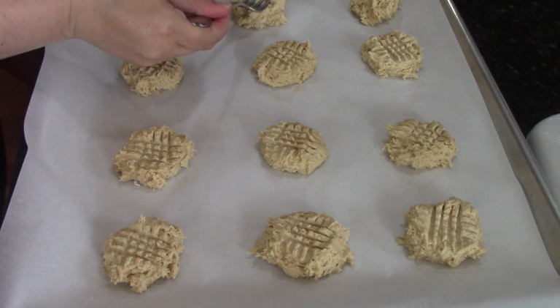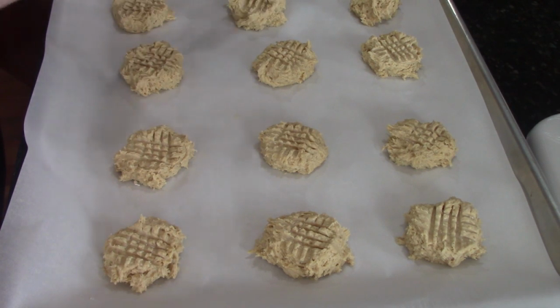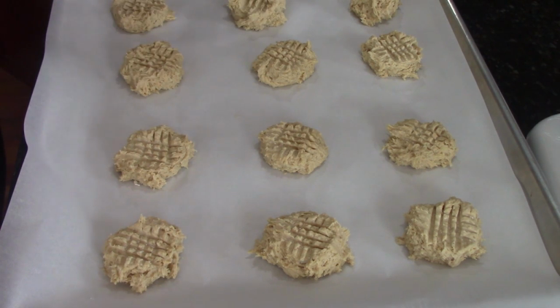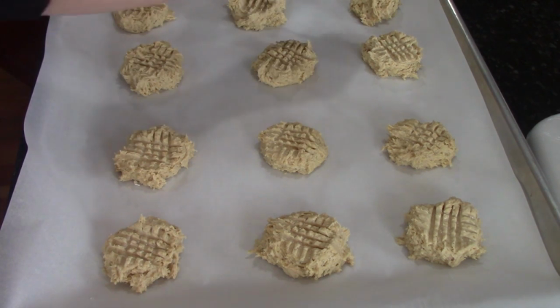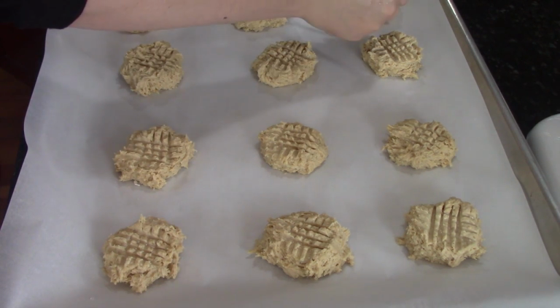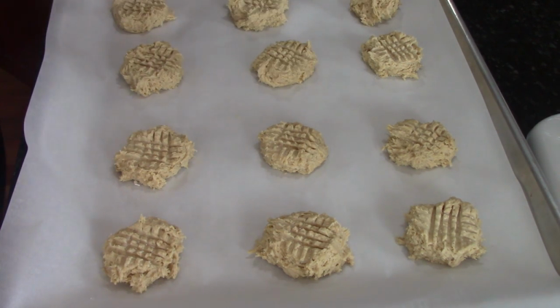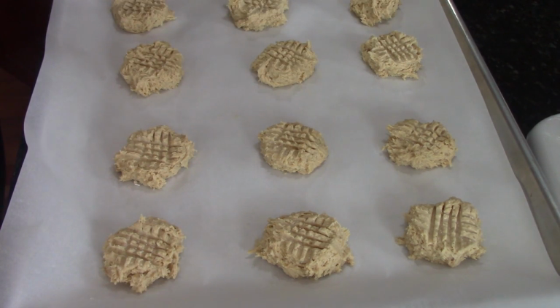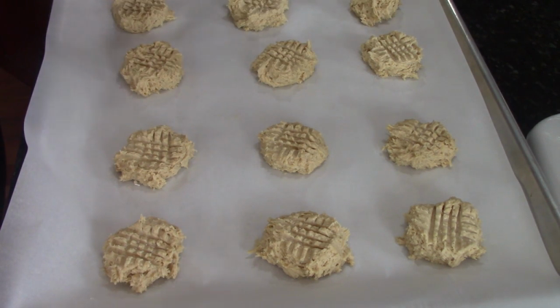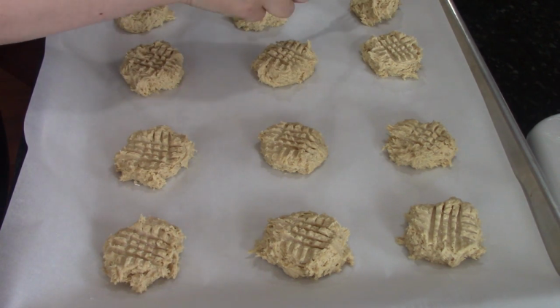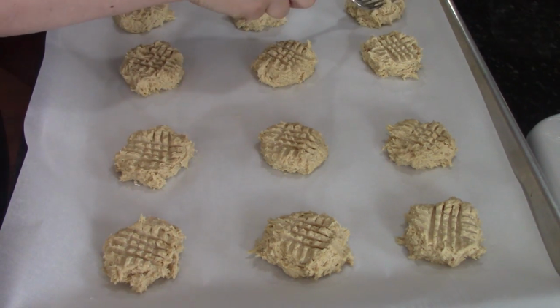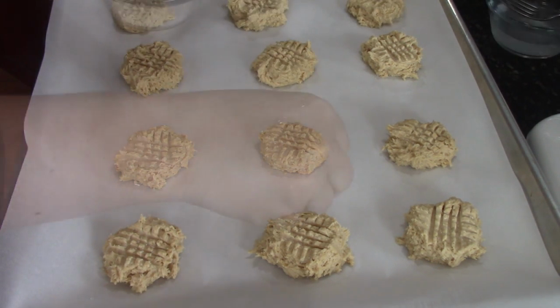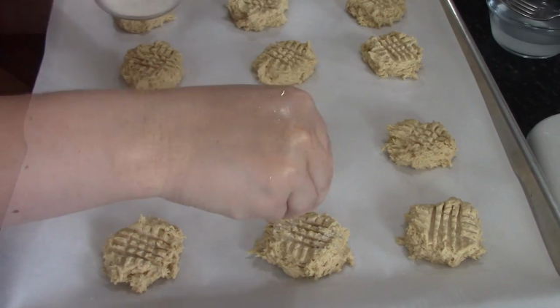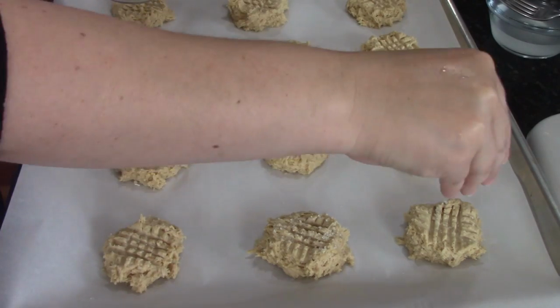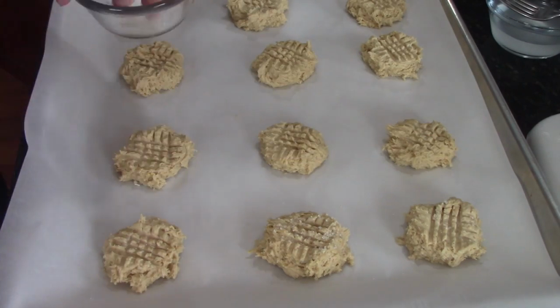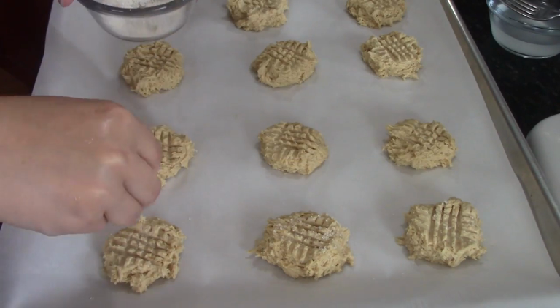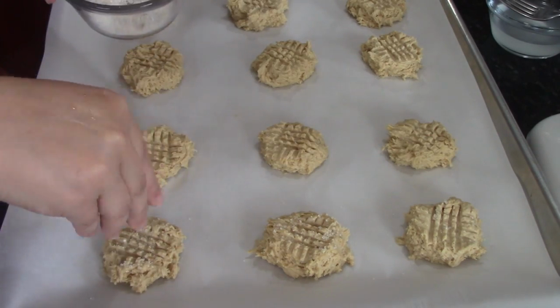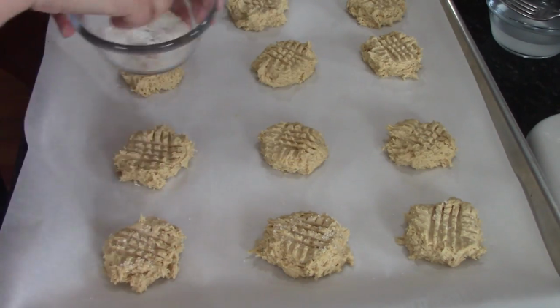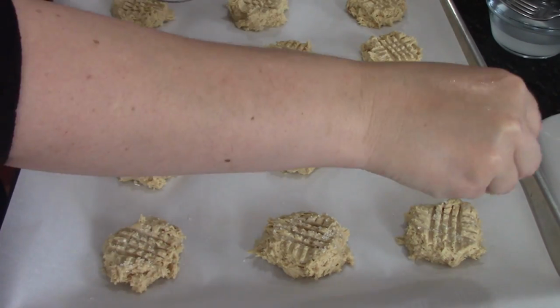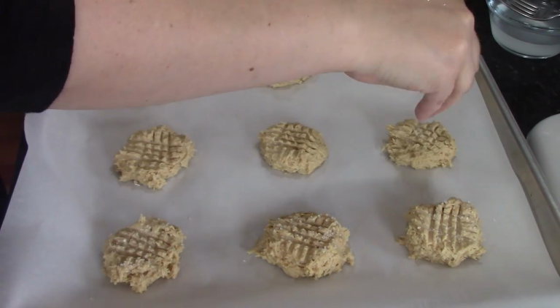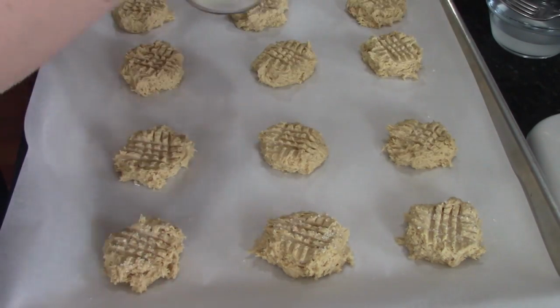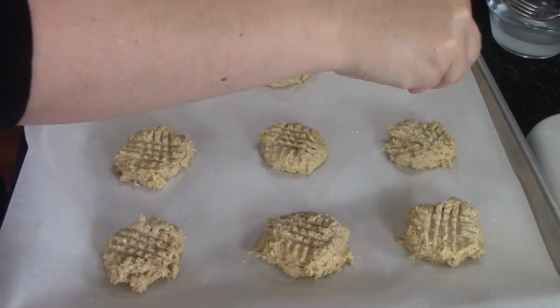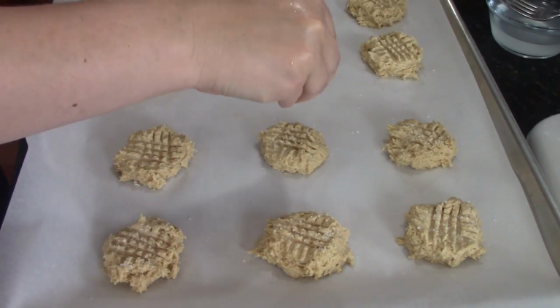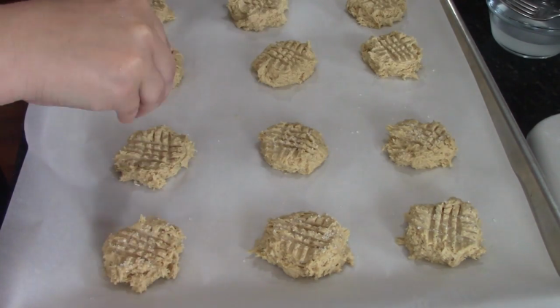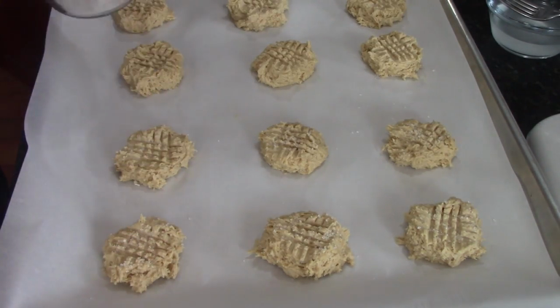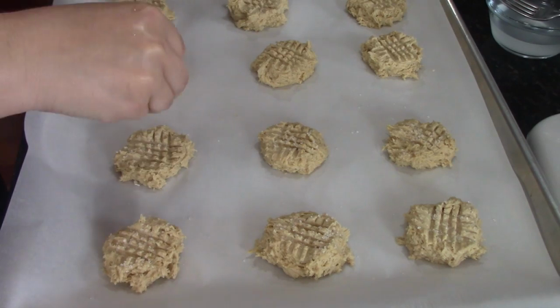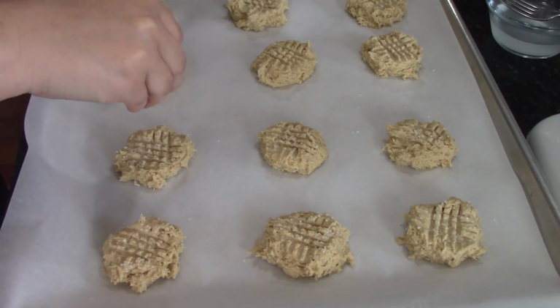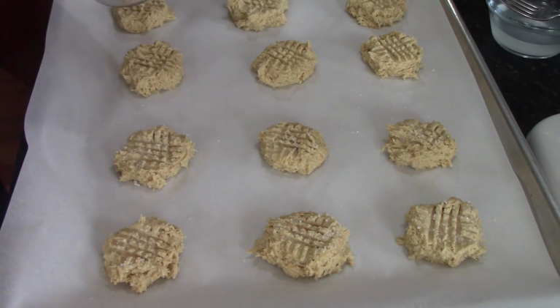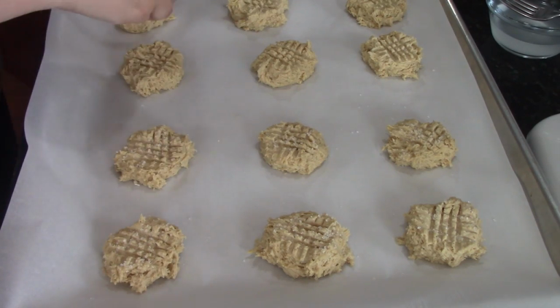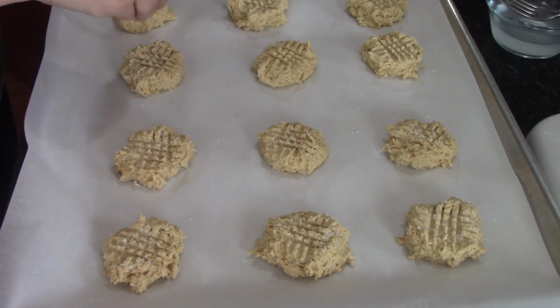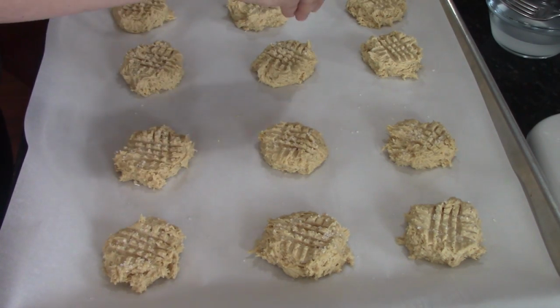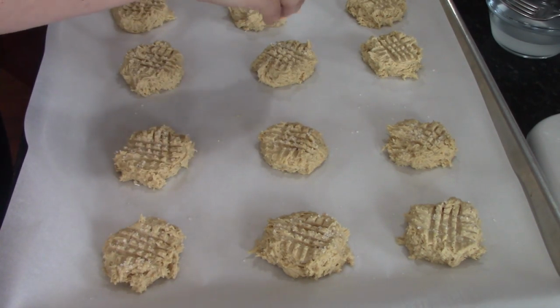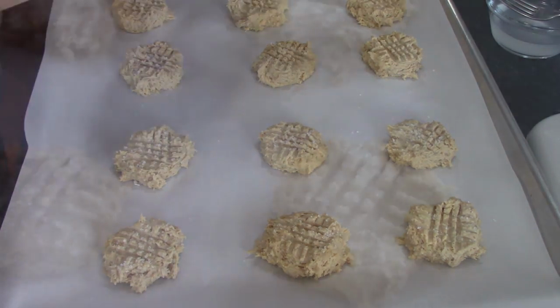If you can't find the coarse sugar in the normal sugar aisle, there's also in the cake decorating section with the cookie sprinkles and such. You'll sometimes see colored granules and they typically have the clear ones too — those work just as well.